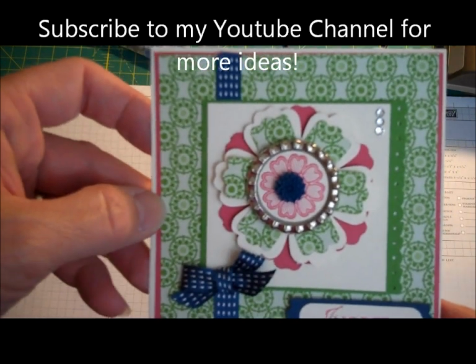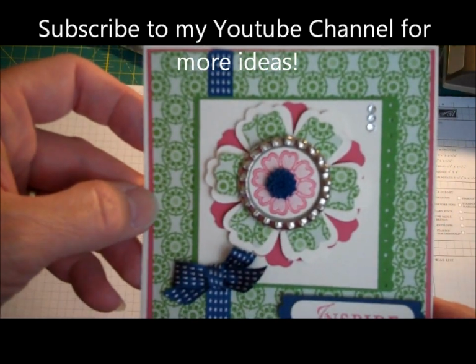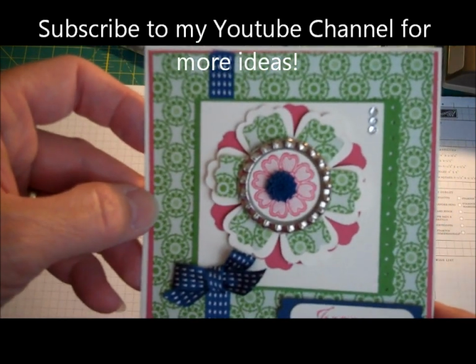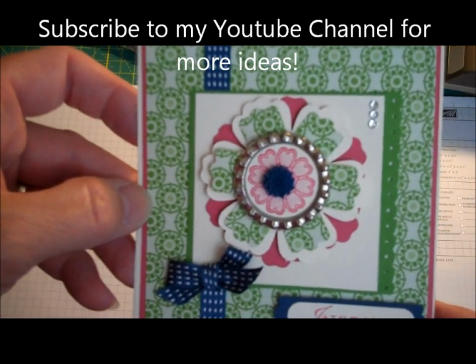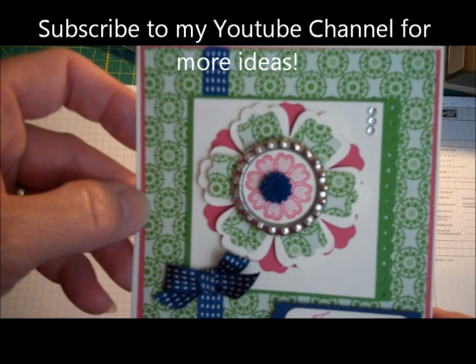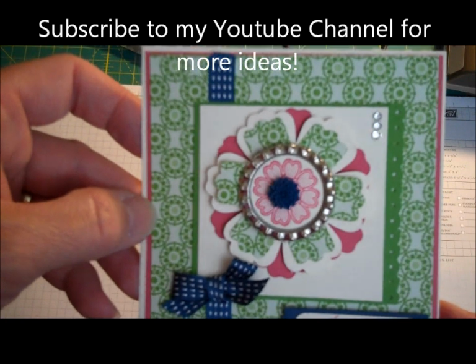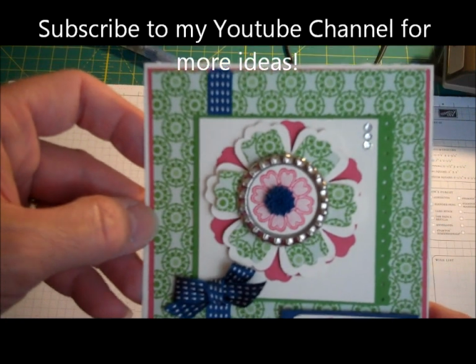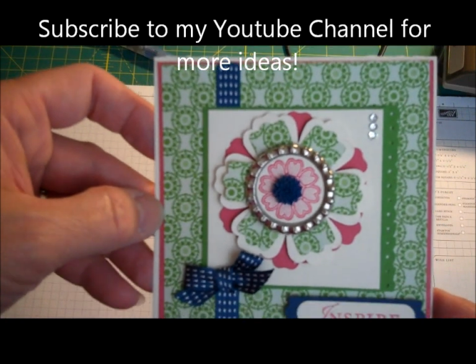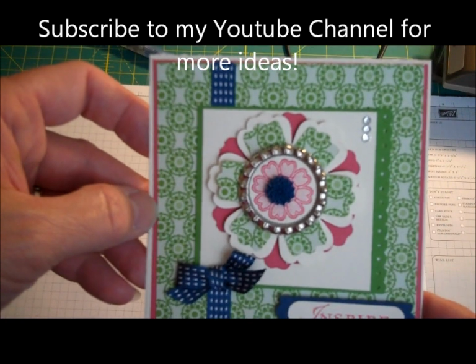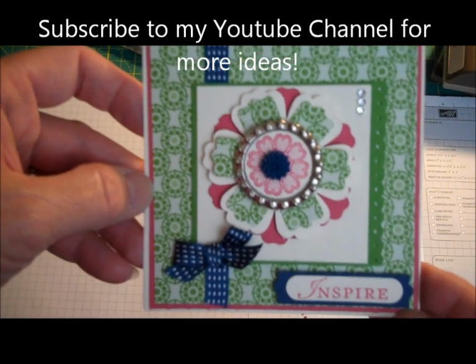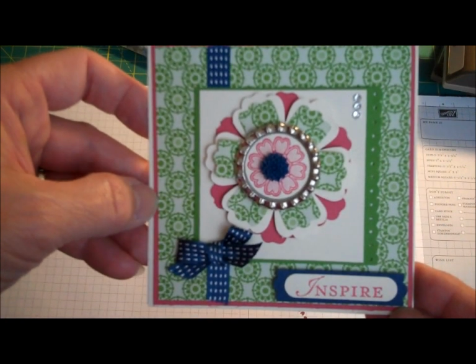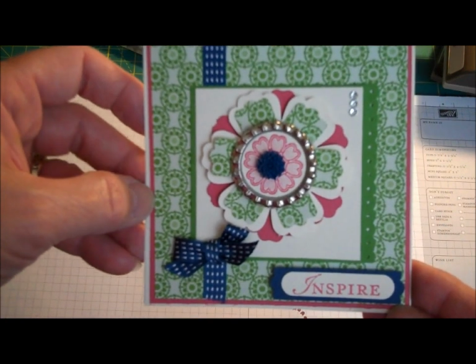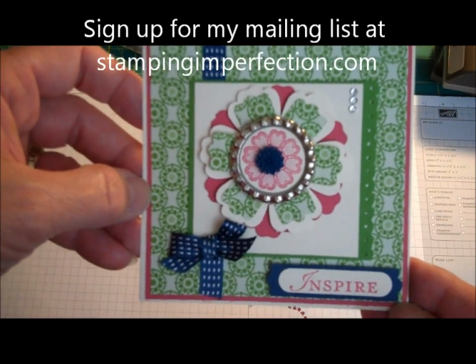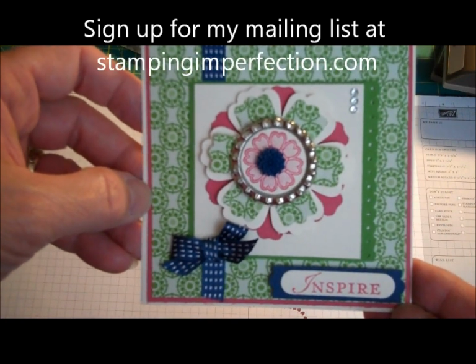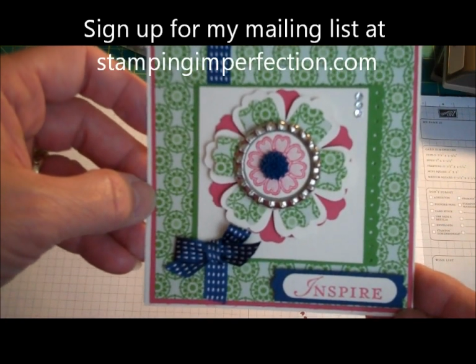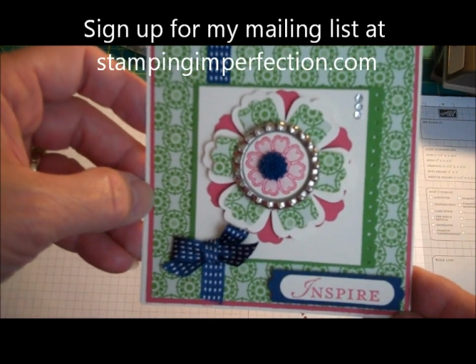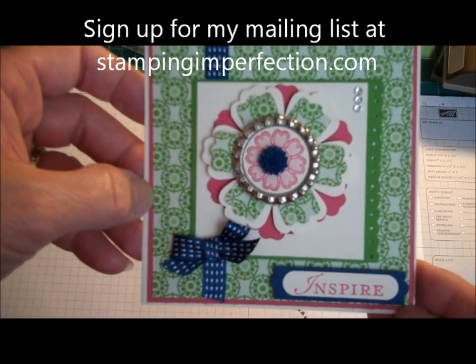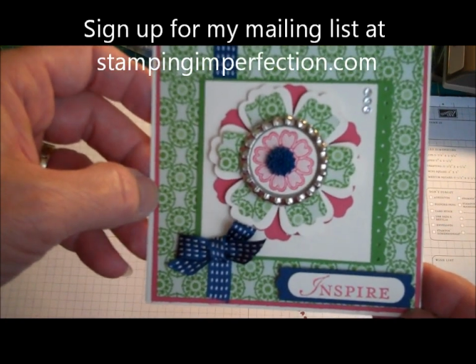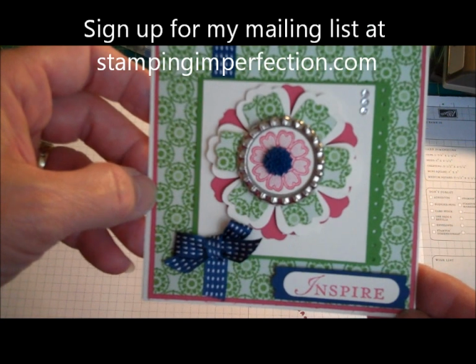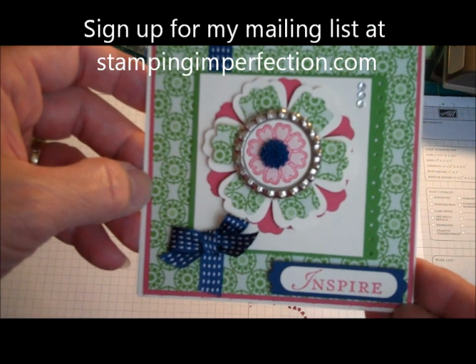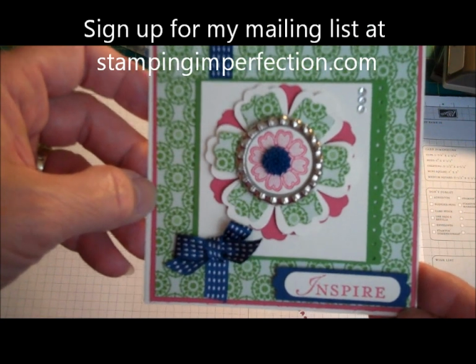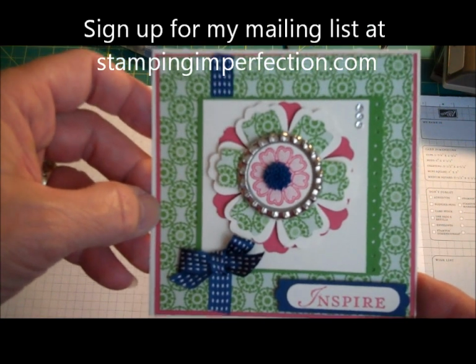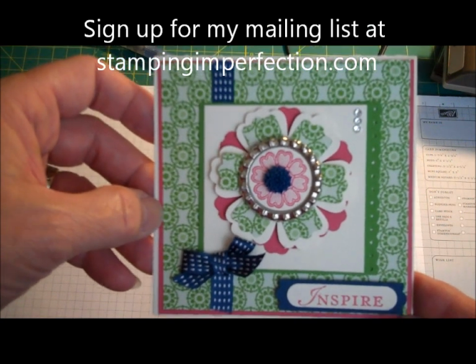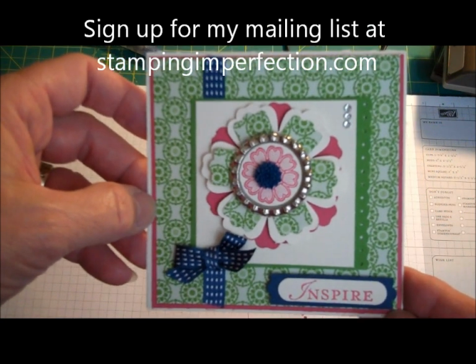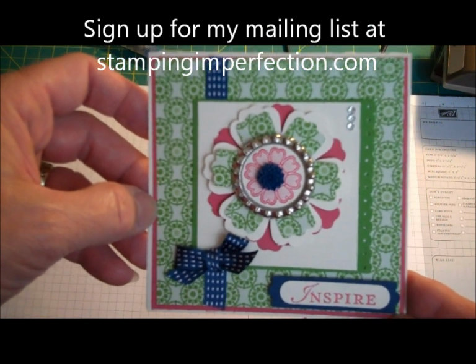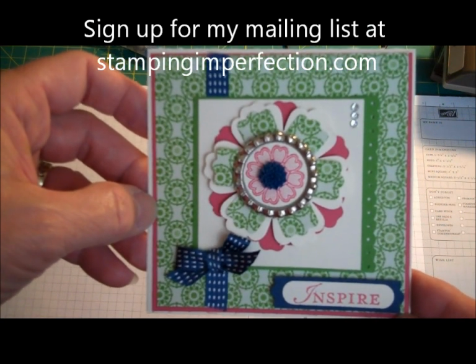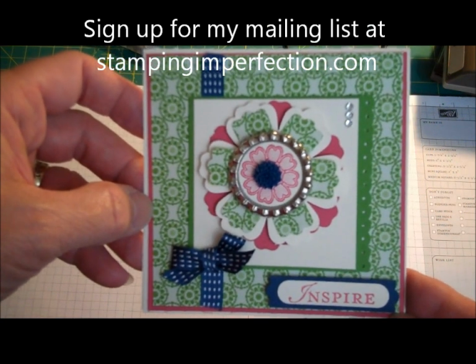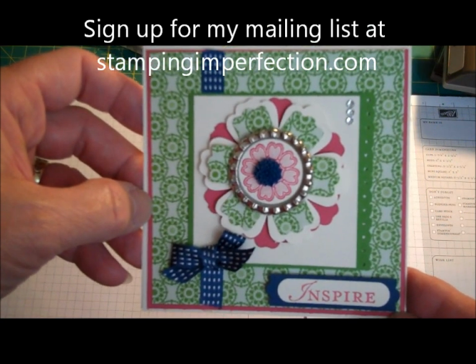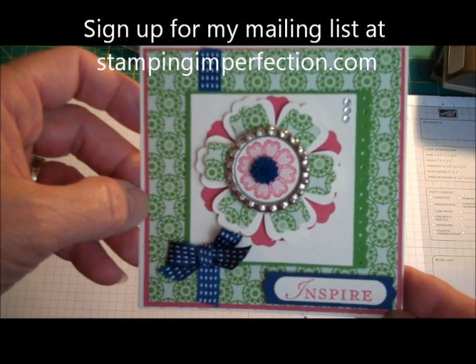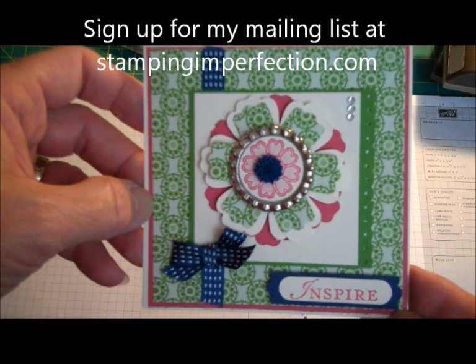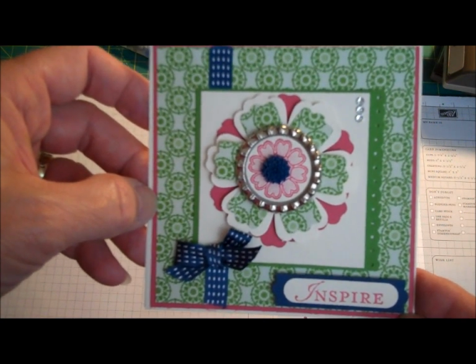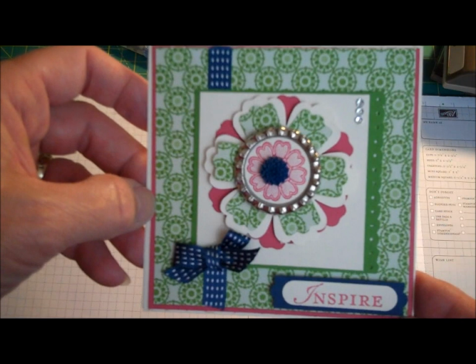You can do a lot of really fun little things just with that little touch on top of your Blossom Punch. So have fun with that. Thanks for watching. Stop by my blog at stampingimperfection.com for more ideas, and sign up for my mailing list to get three video tutorials exclusive for mailing list subscribers.